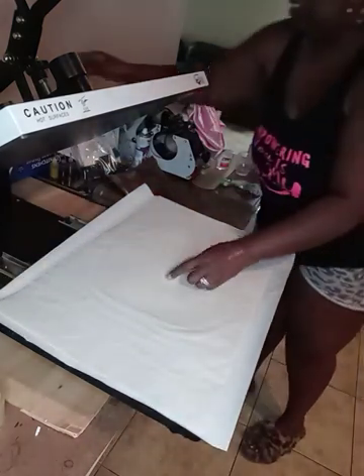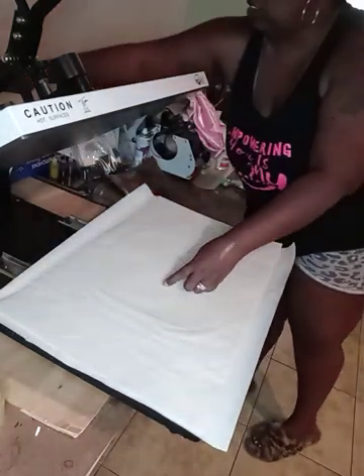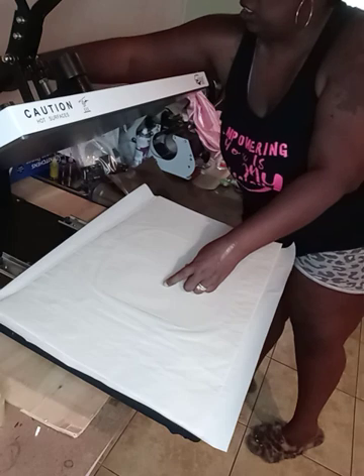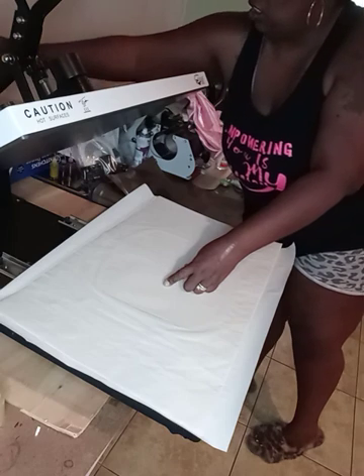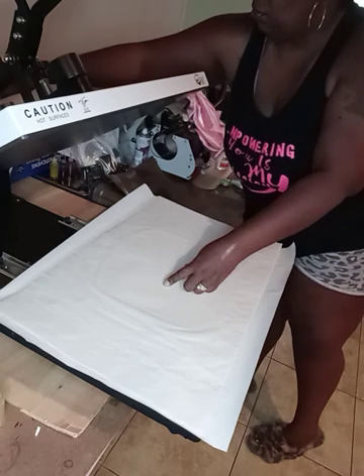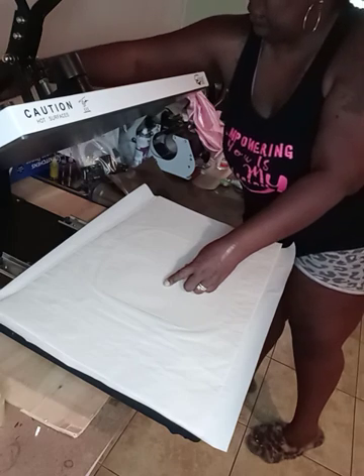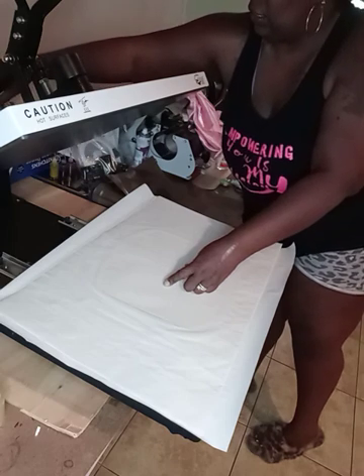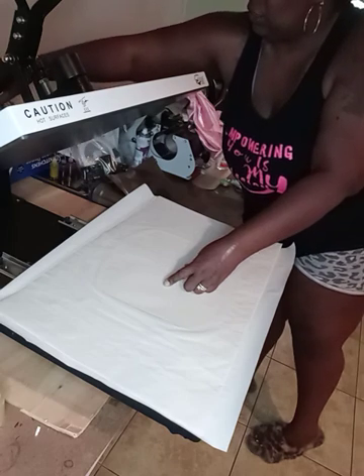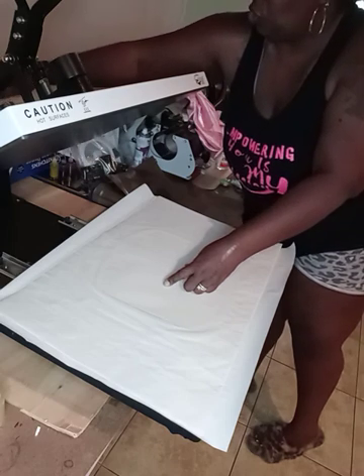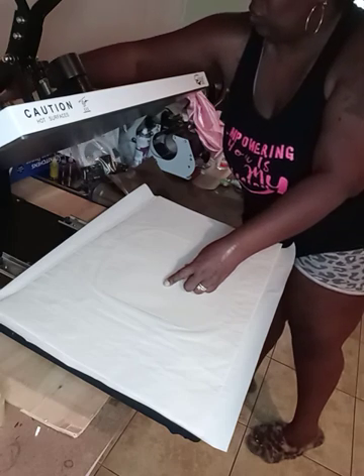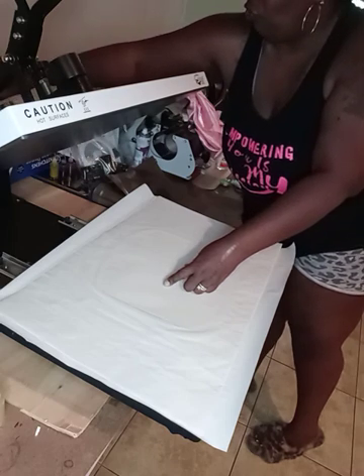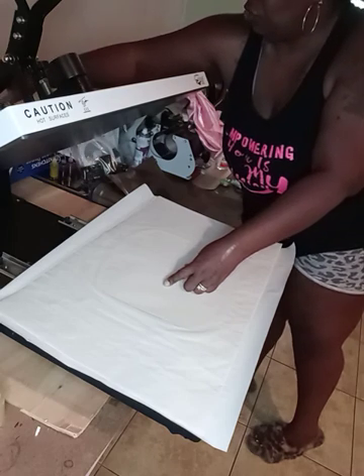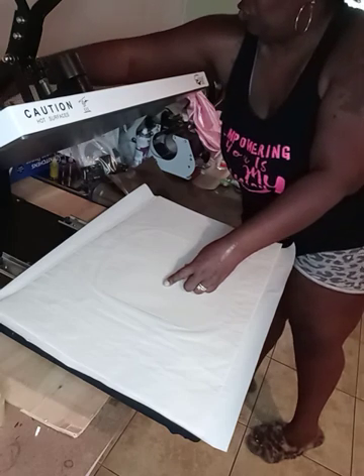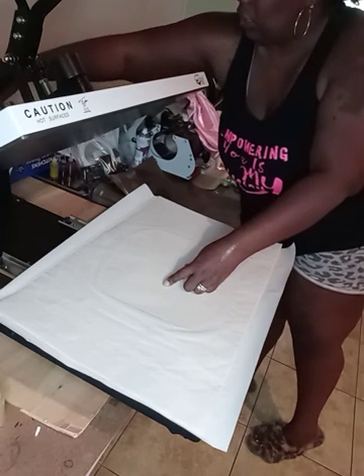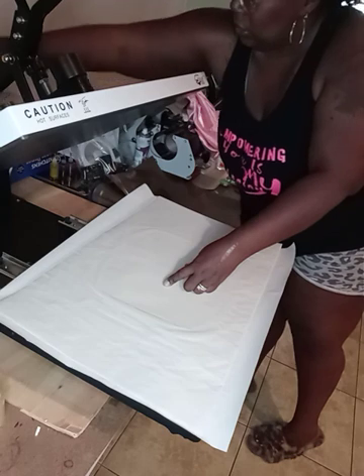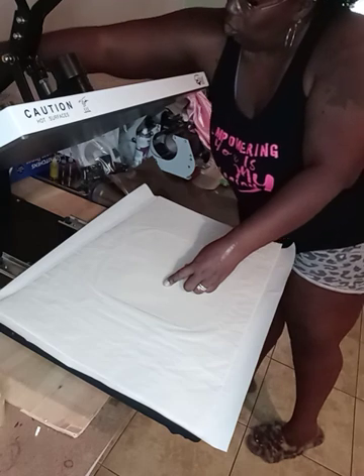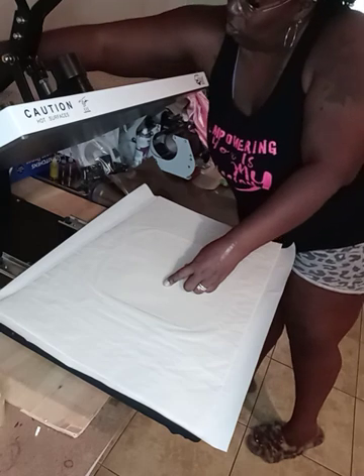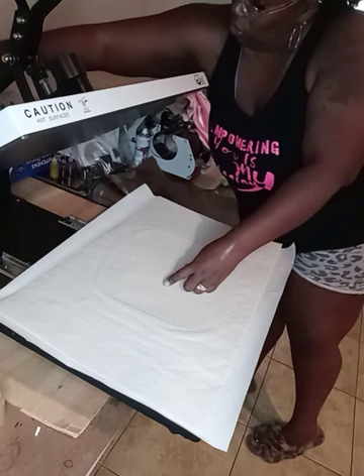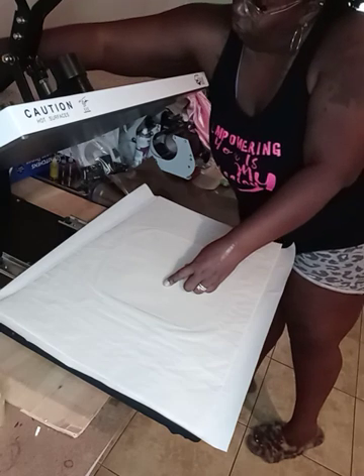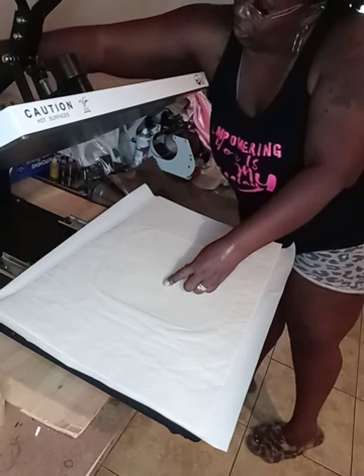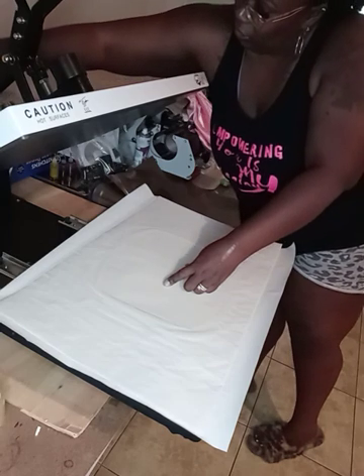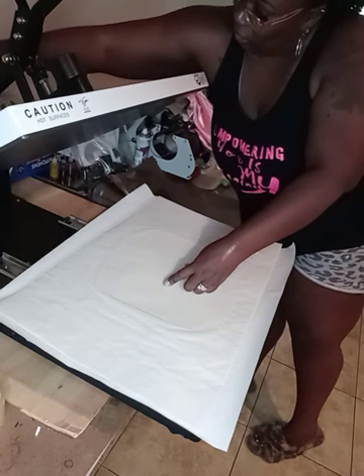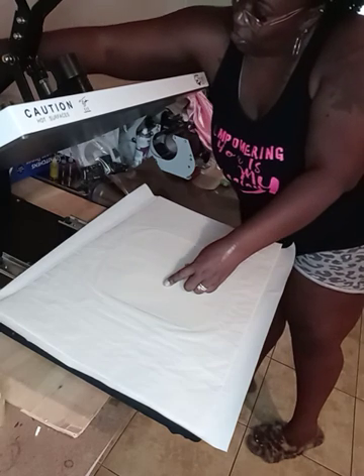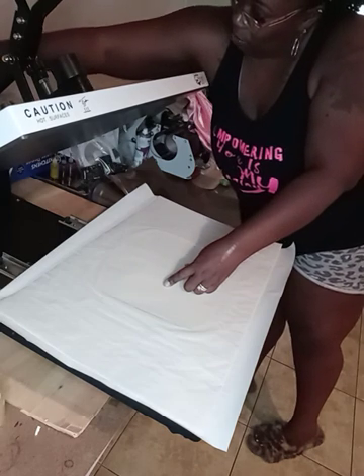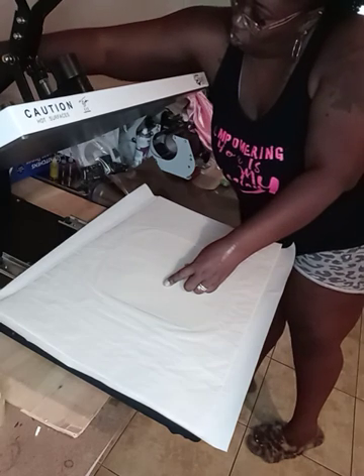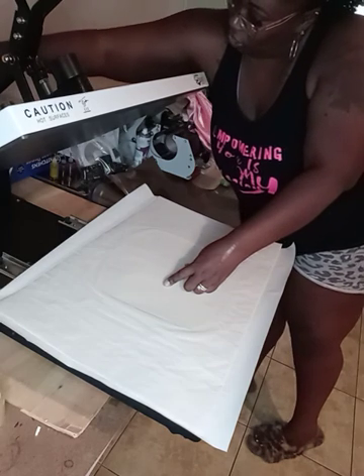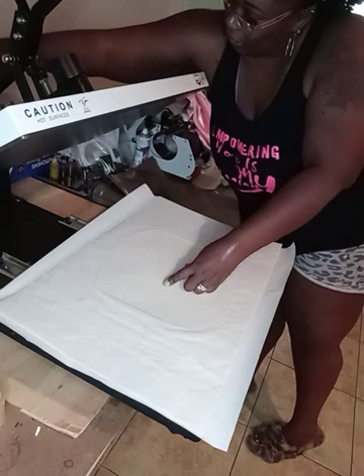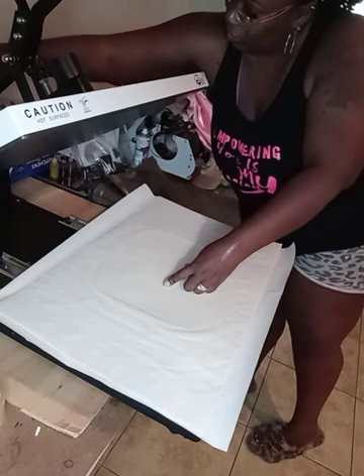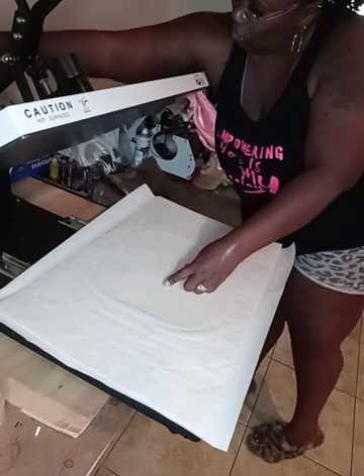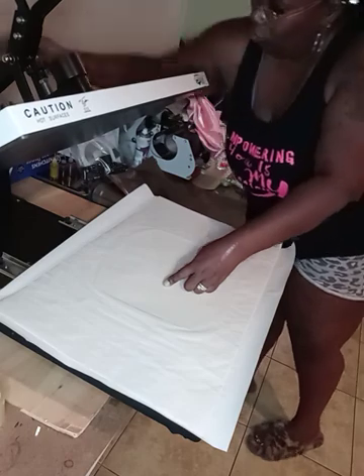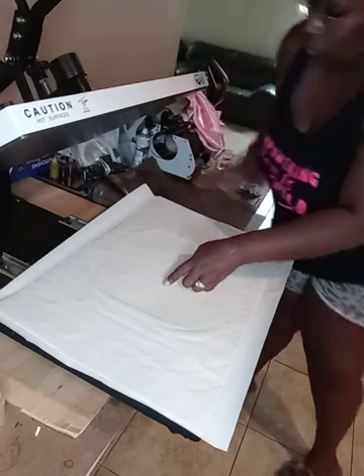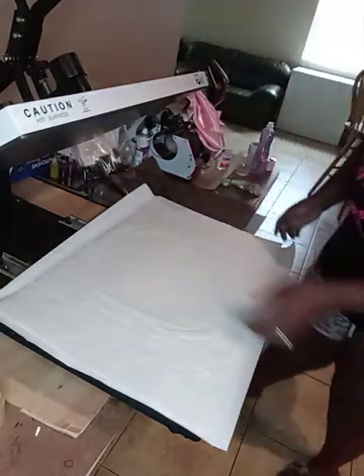I'm going to change my seconds to 30 — so 430 degrees, 30 seconds. 15 seconds was for the lamination paper; 30 seconds is for the actual picture.